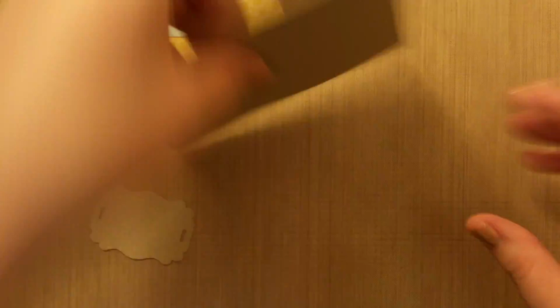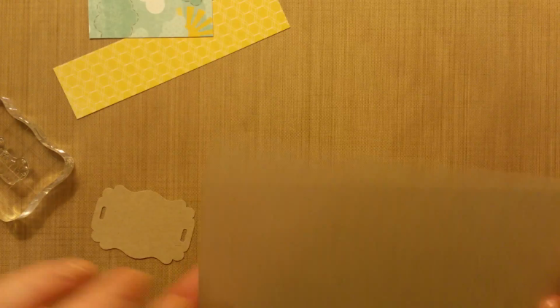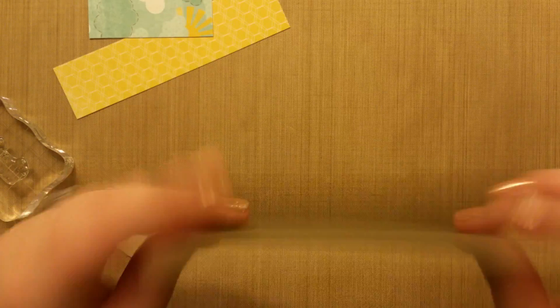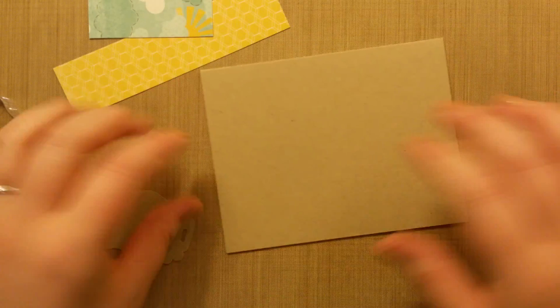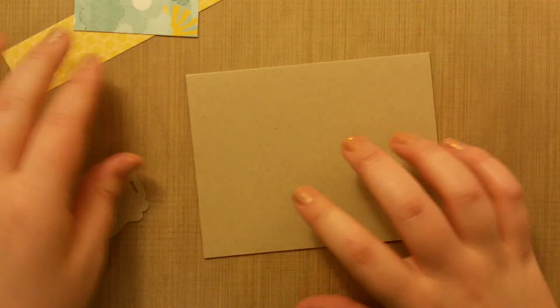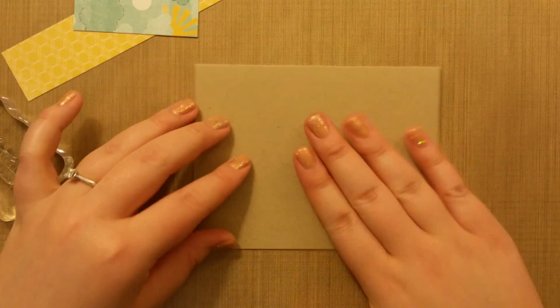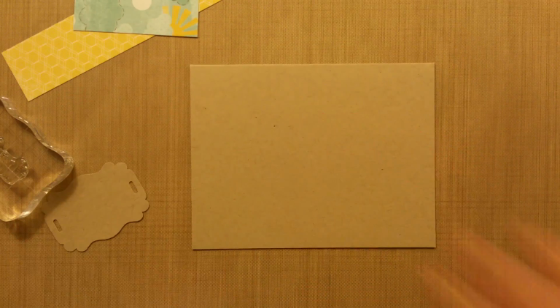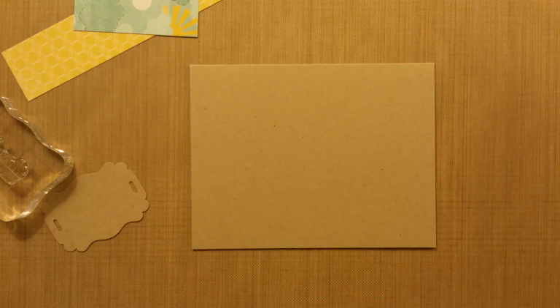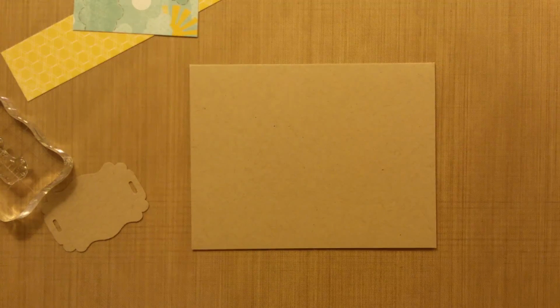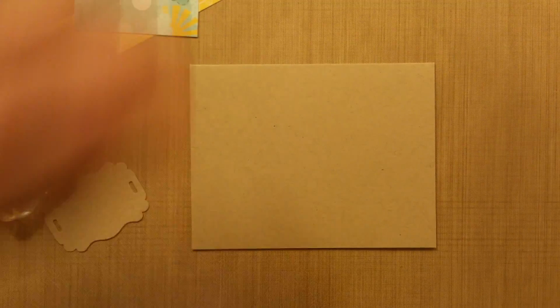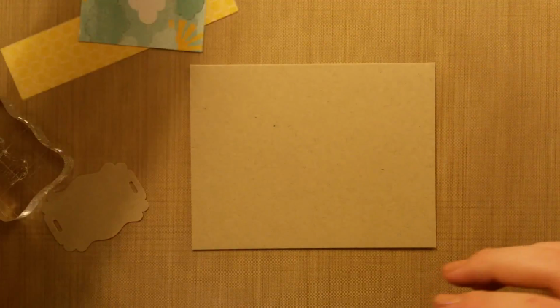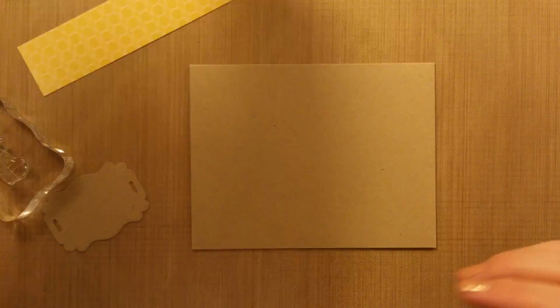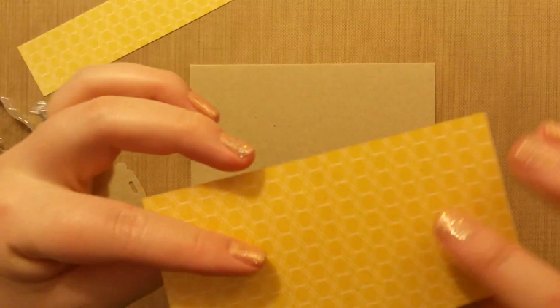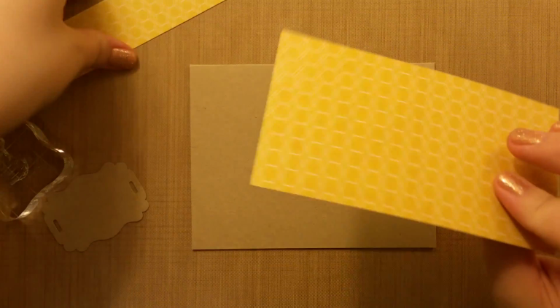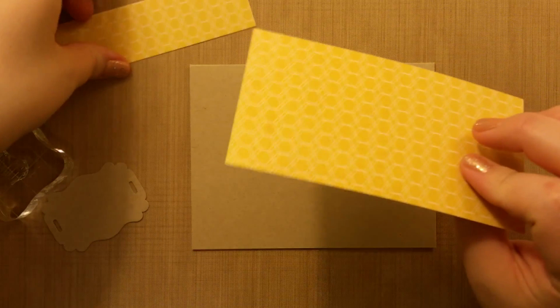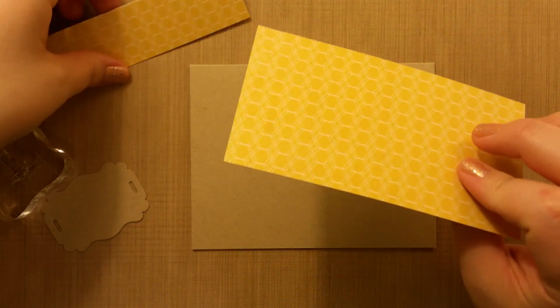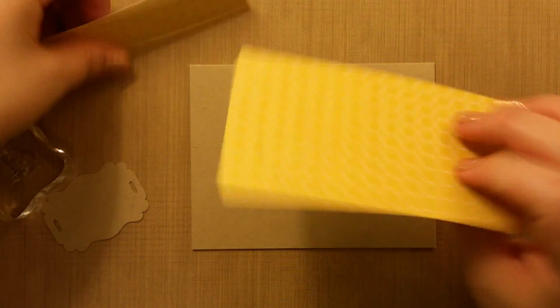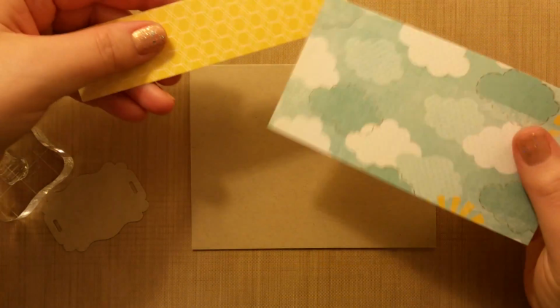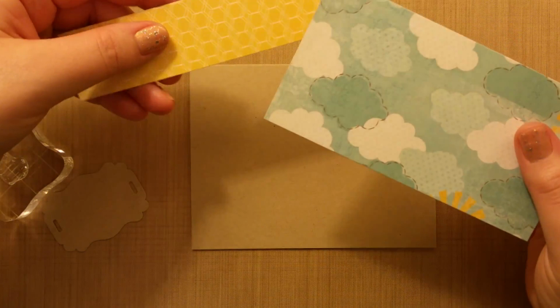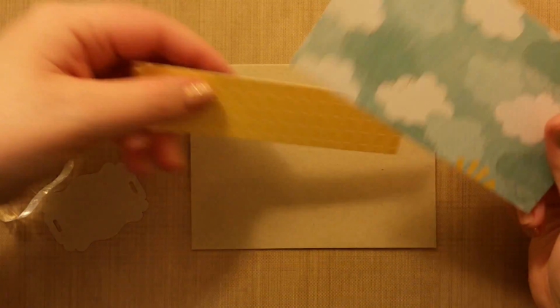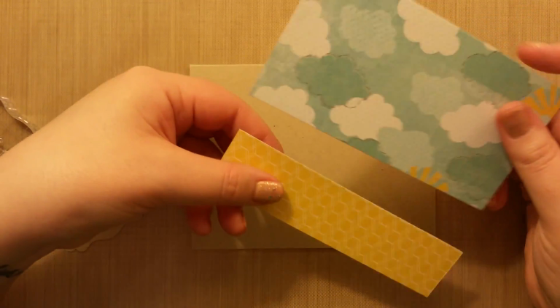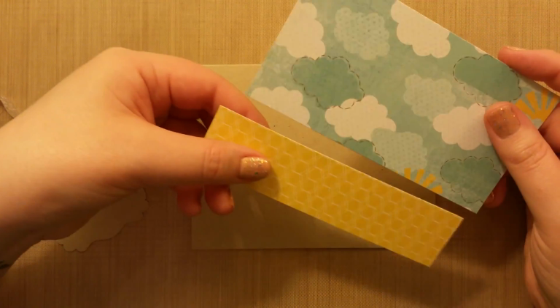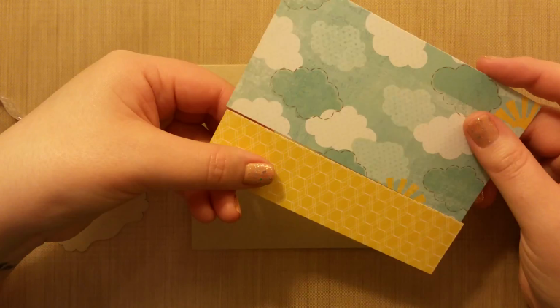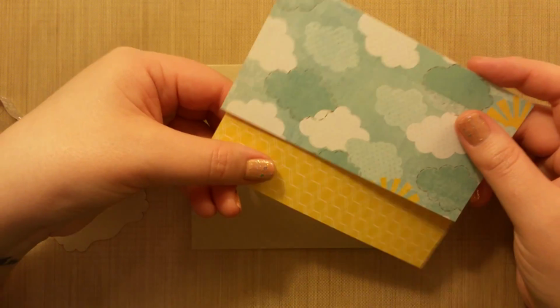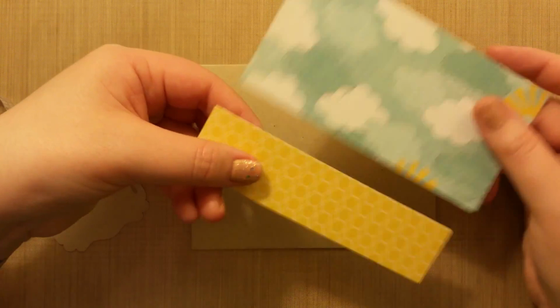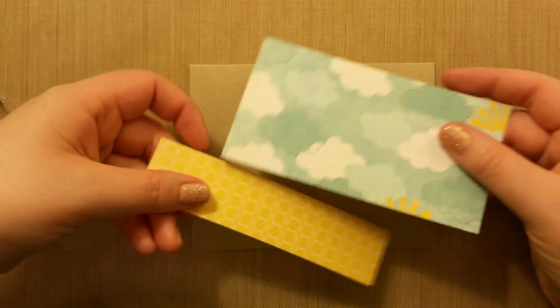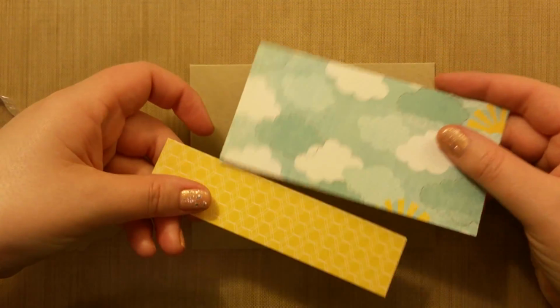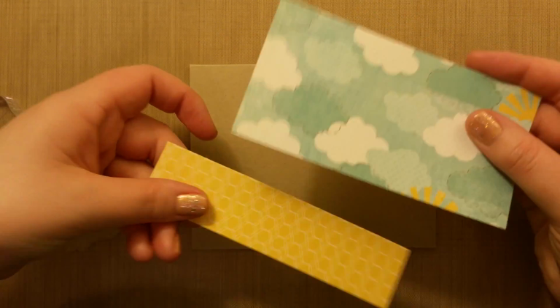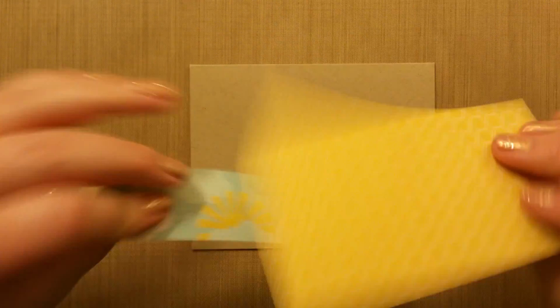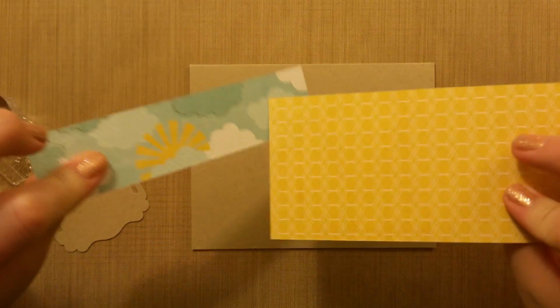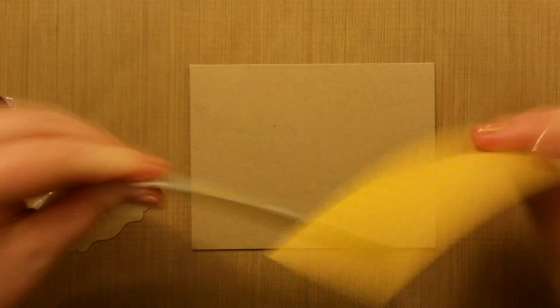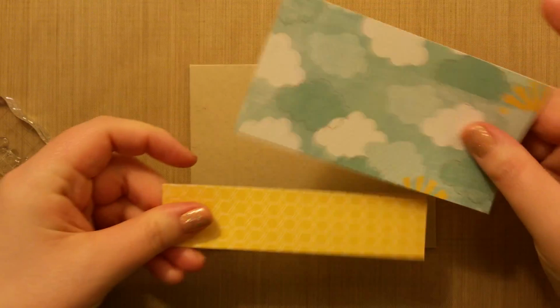I have a craft cardstock card base. The cardstock is from Paper Tray Ink. Then I have other cardstock — I'll try and hunt down what it is. But this is just the front and back of the cardstock and we're just going to use the pieces like this.